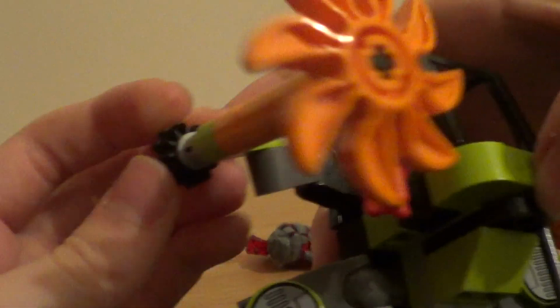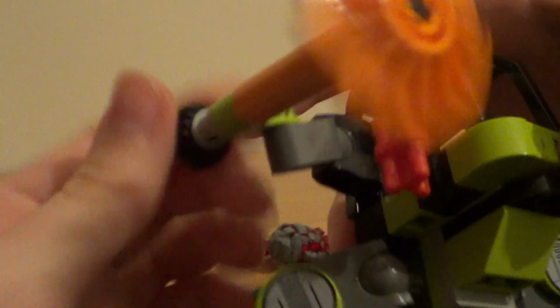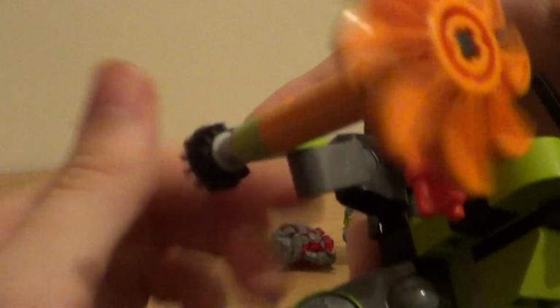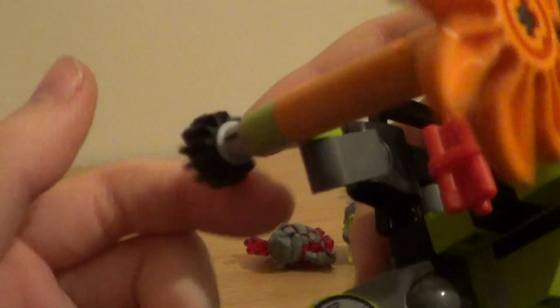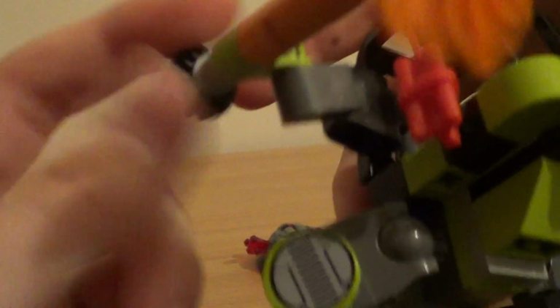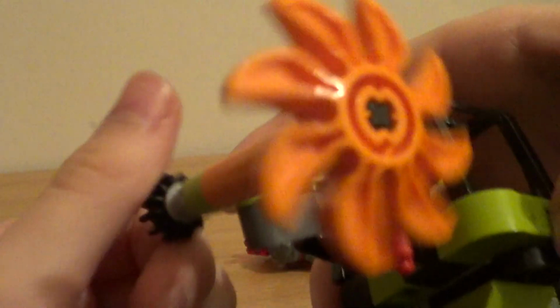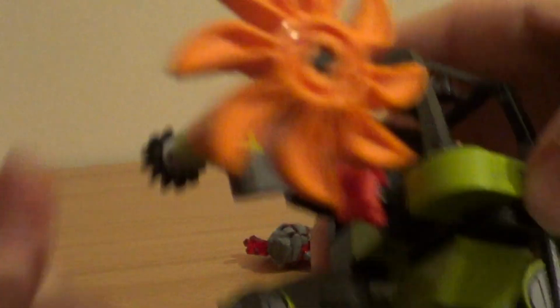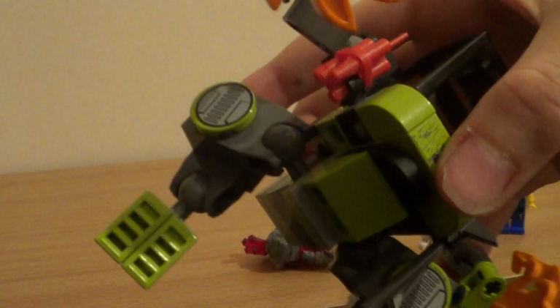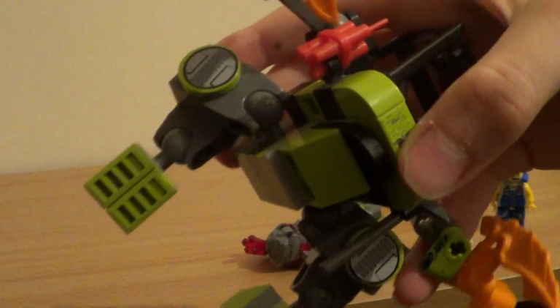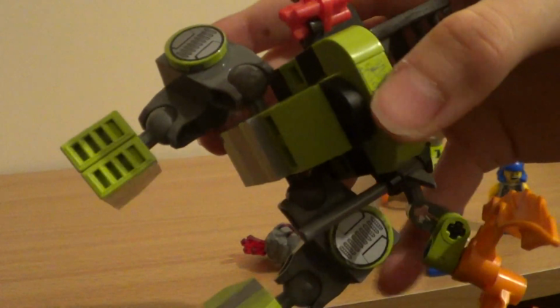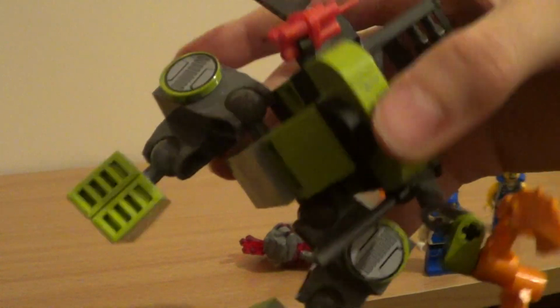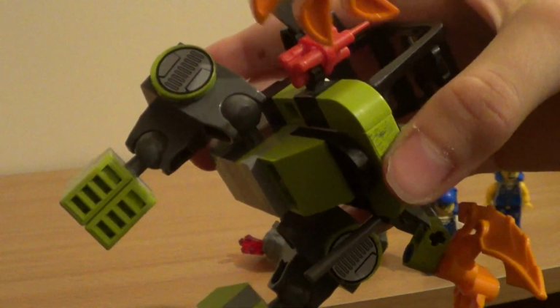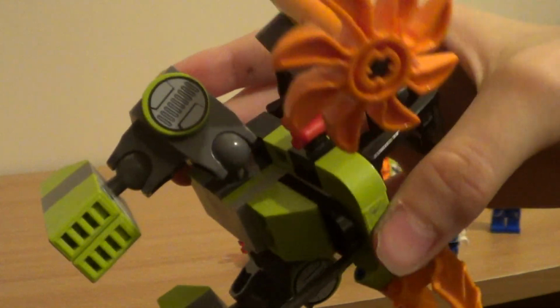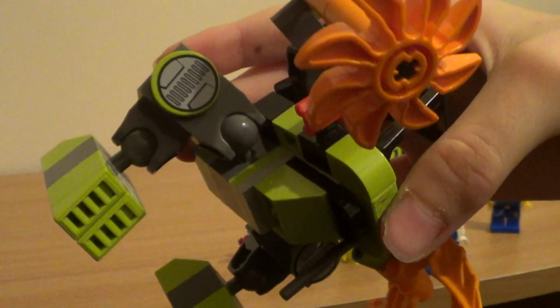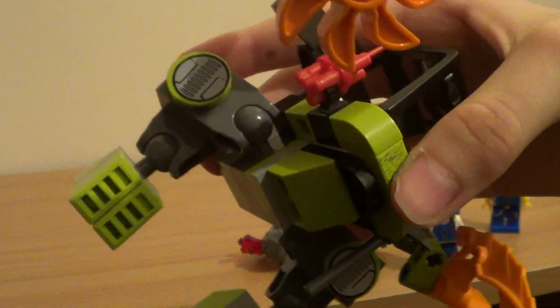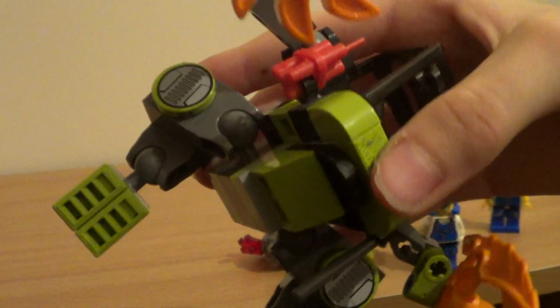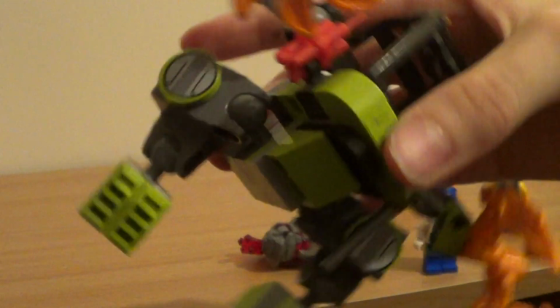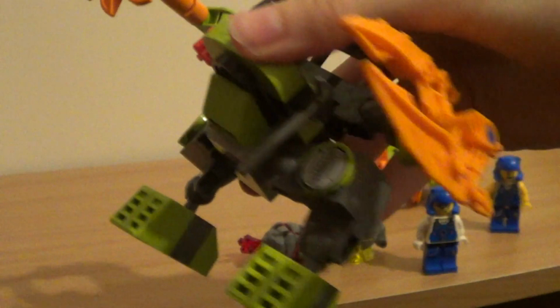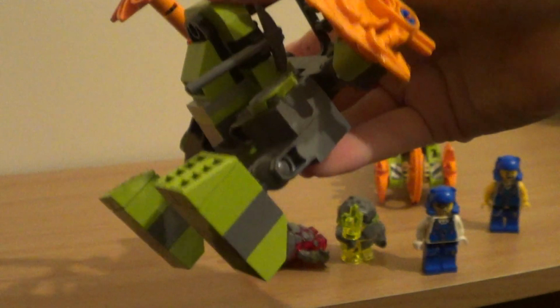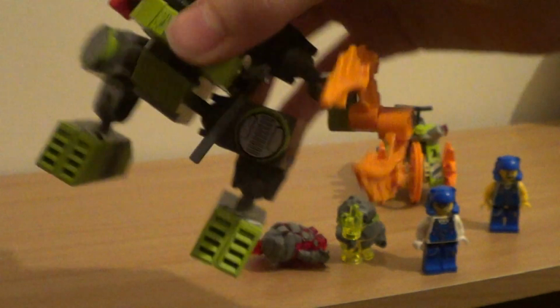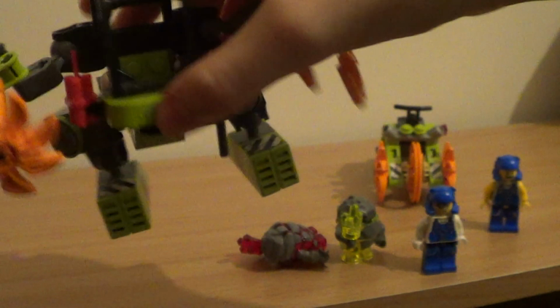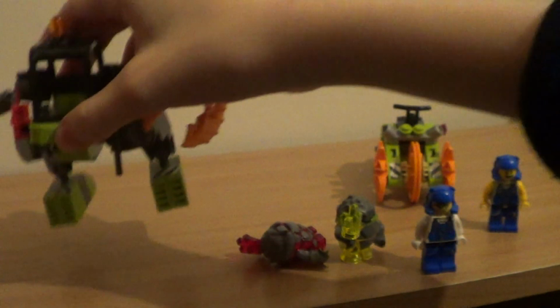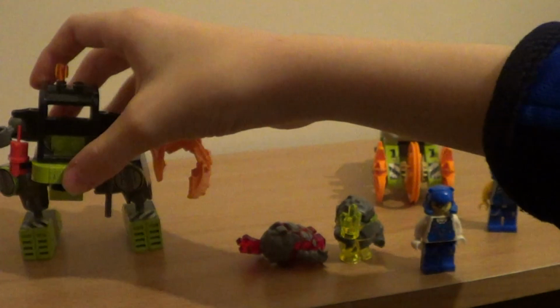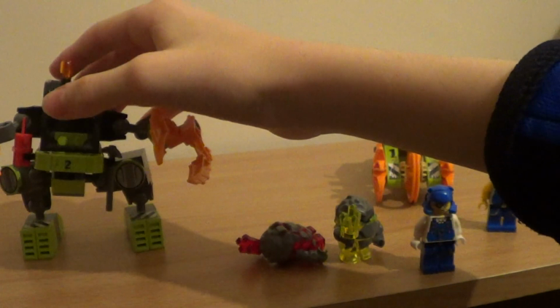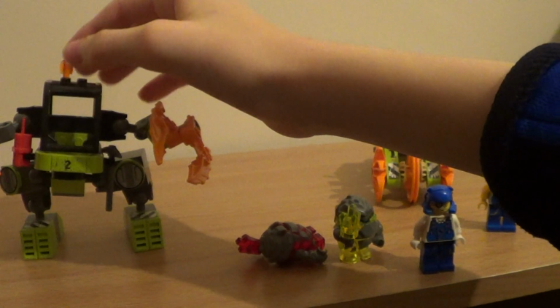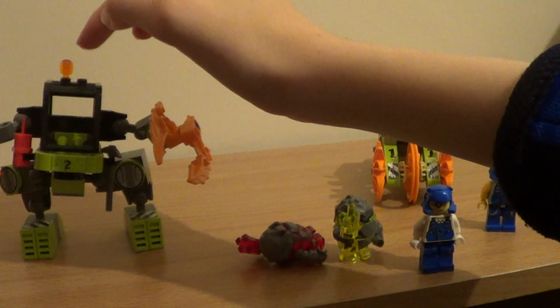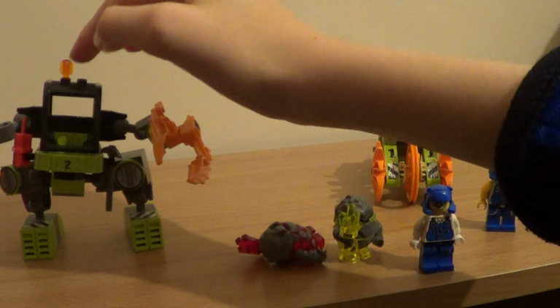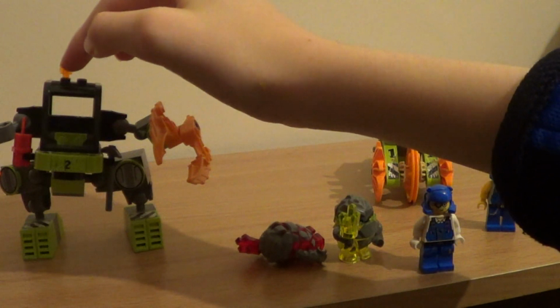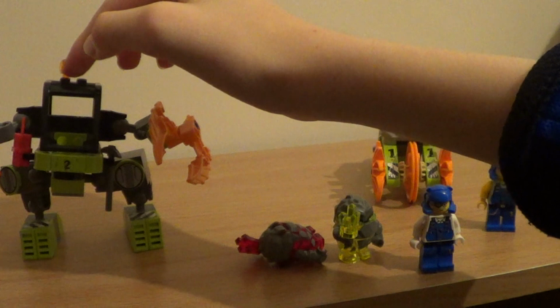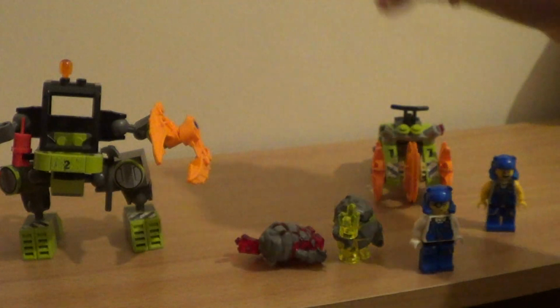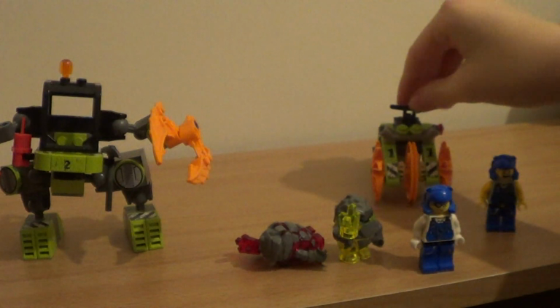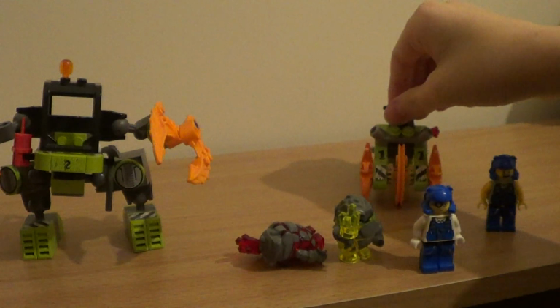It works by just twisting this. Its legs are pretty much ordinary — it uses the Technic ball system. There's a little orange light up here as well.